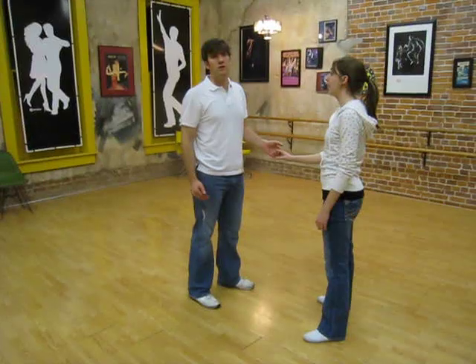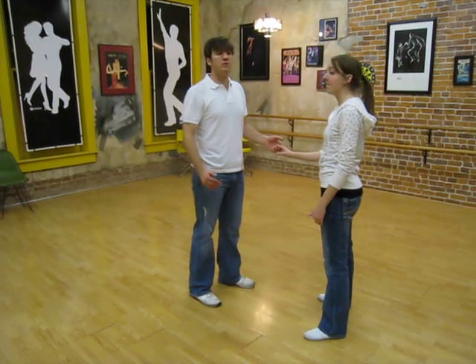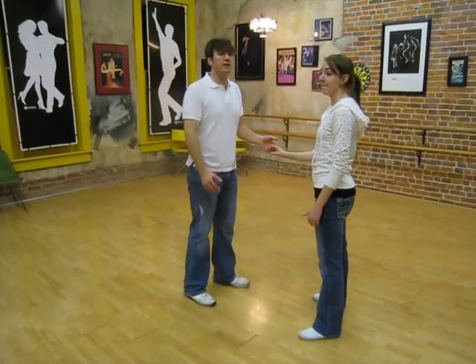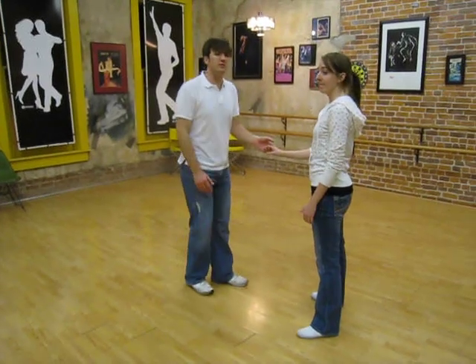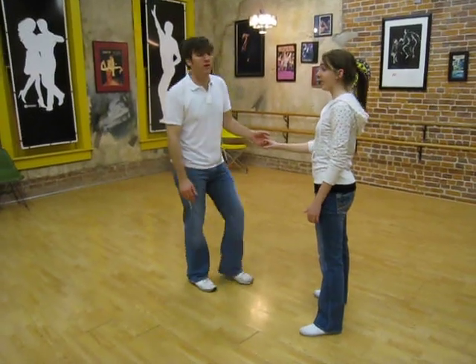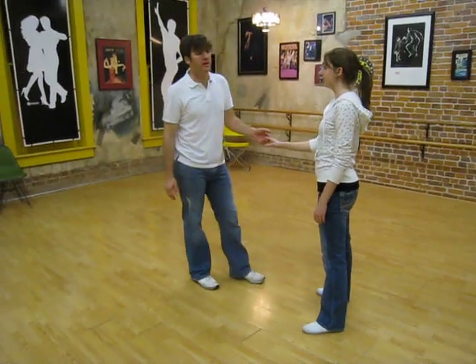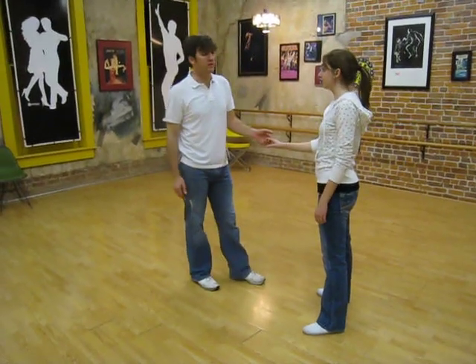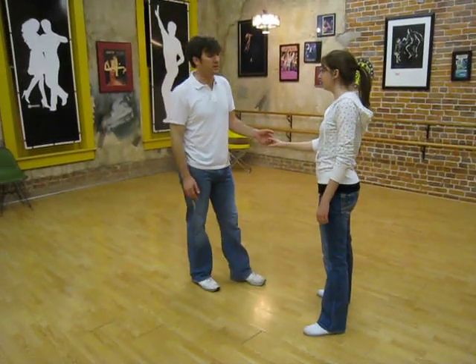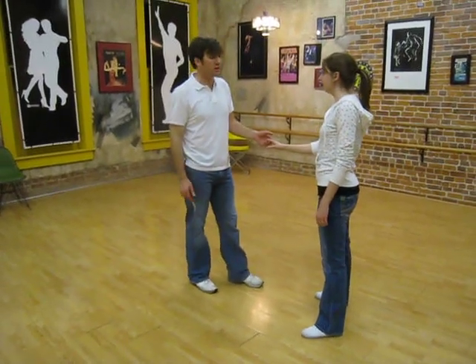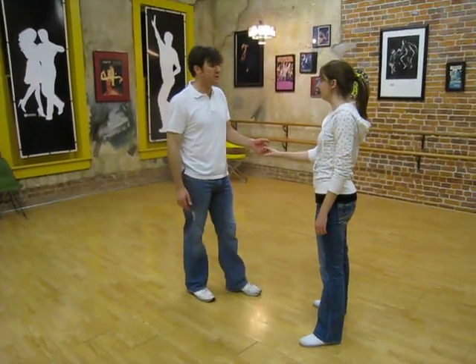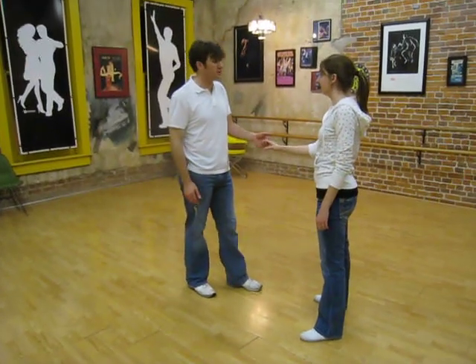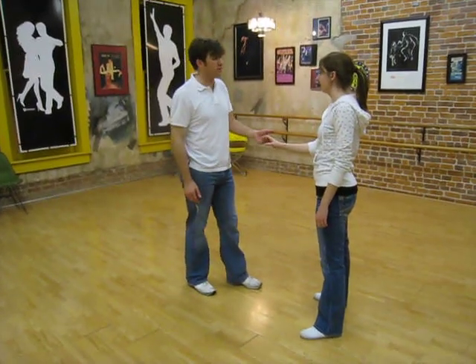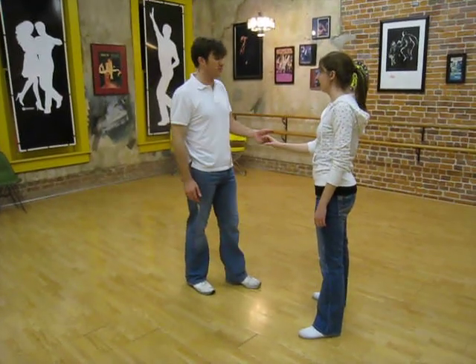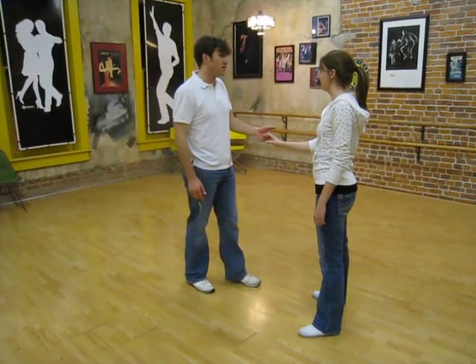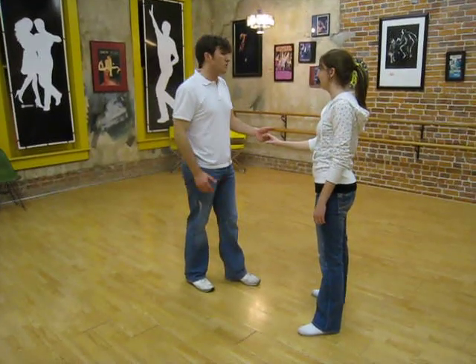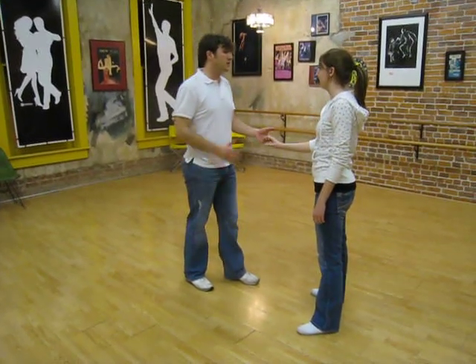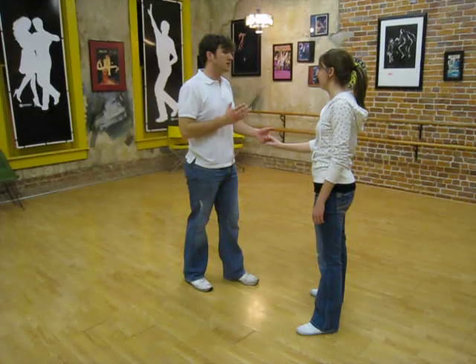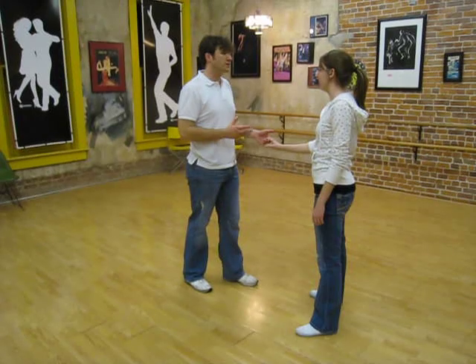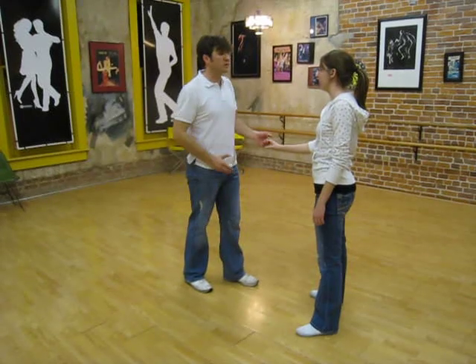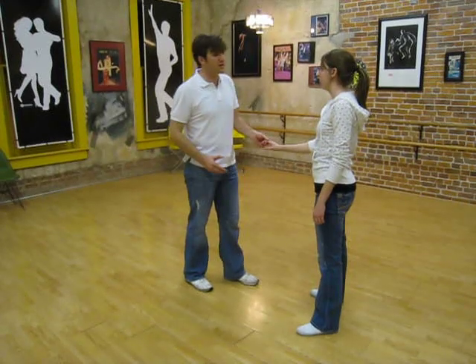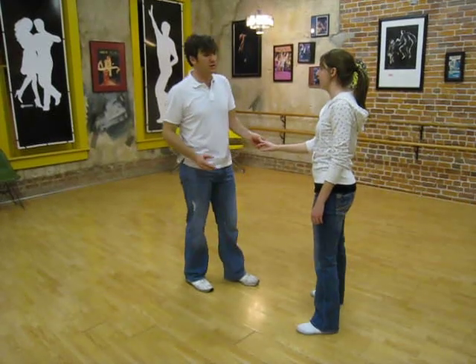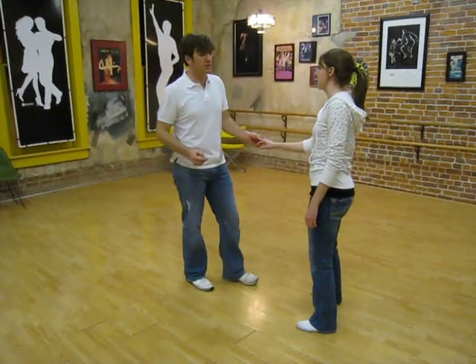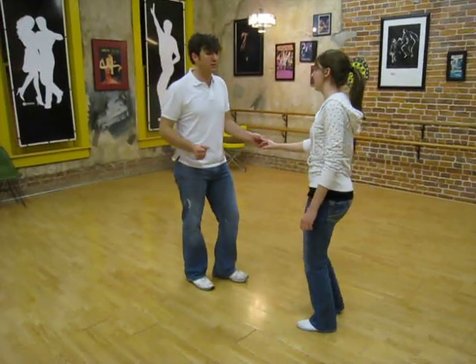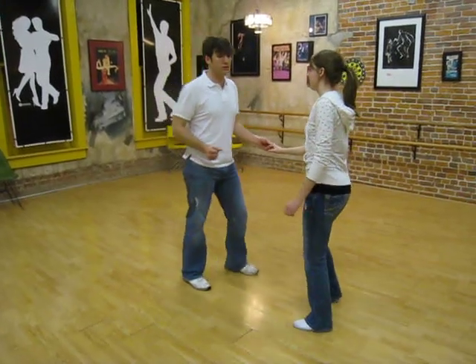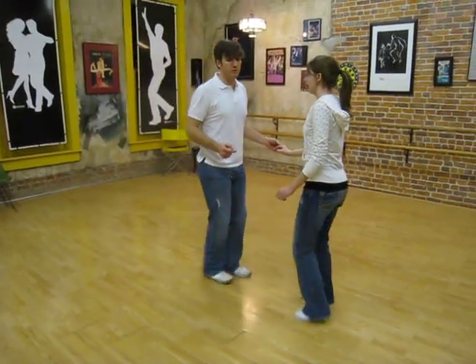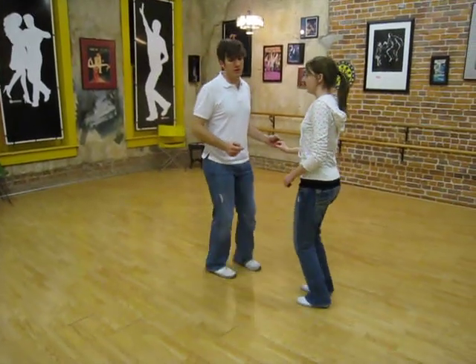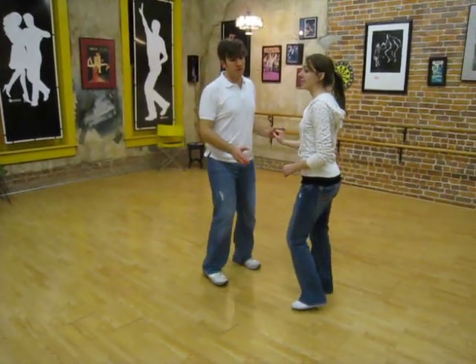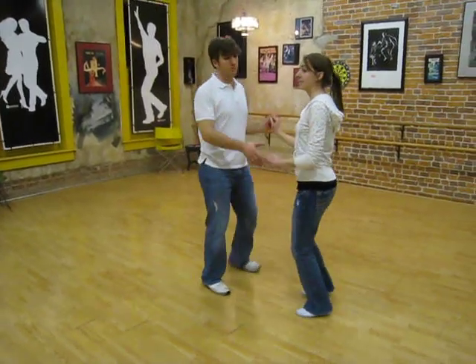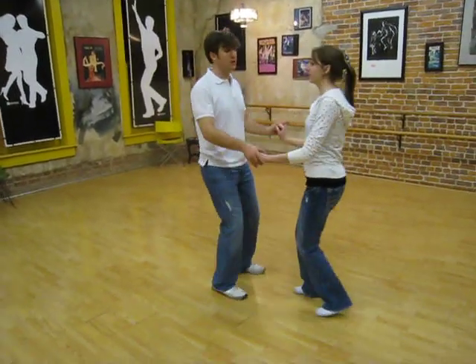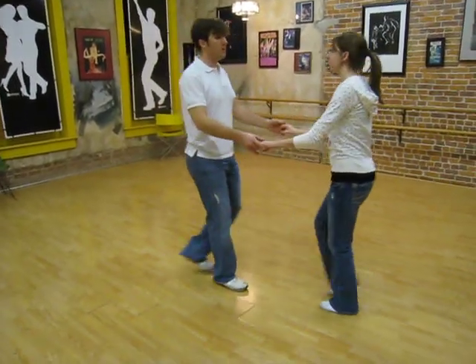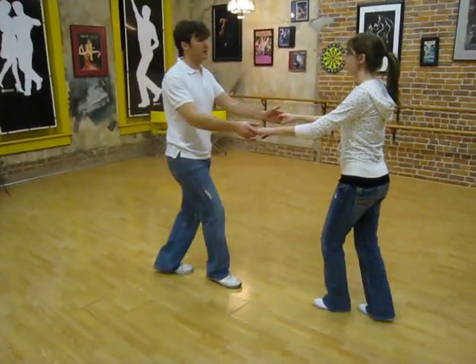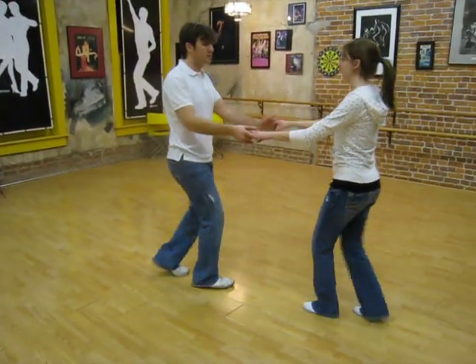For the monthly dance in January, January 2nd, 2010, we did East Coast Swing basics. We just did triple step, triple step, rock step.